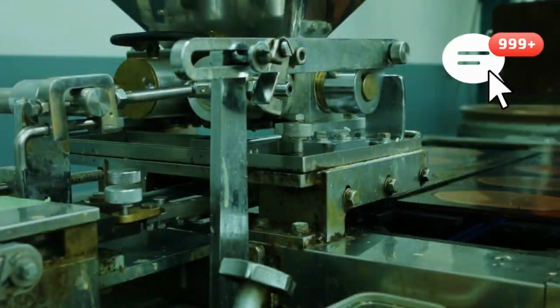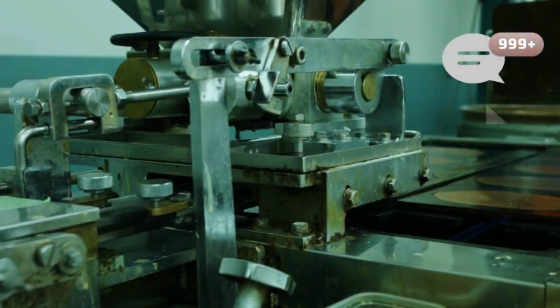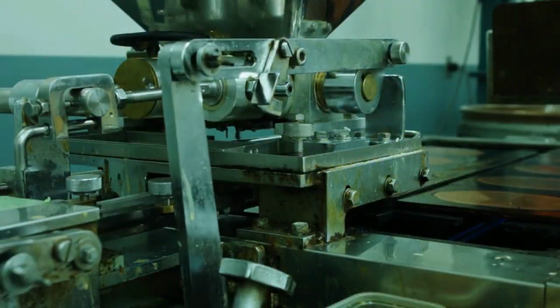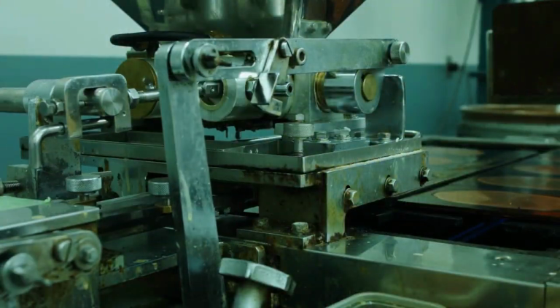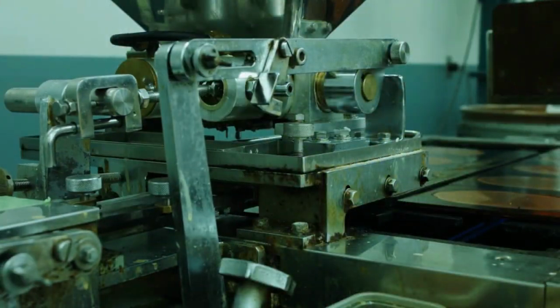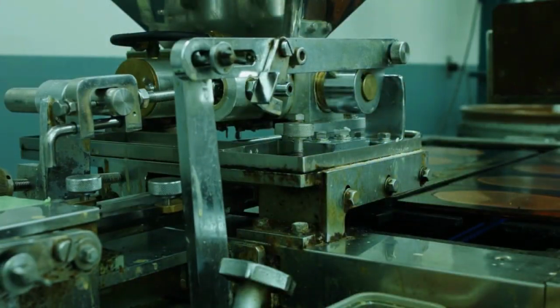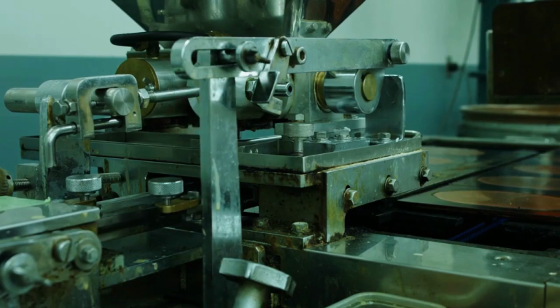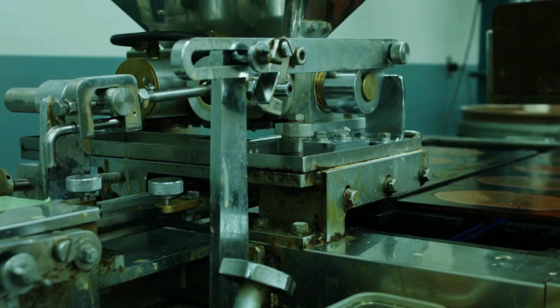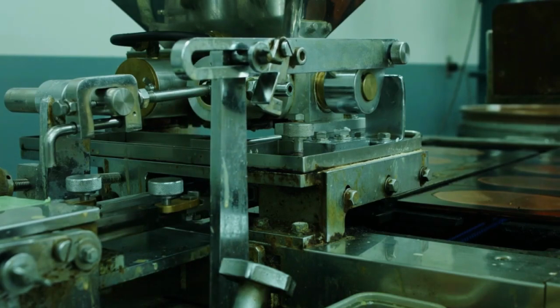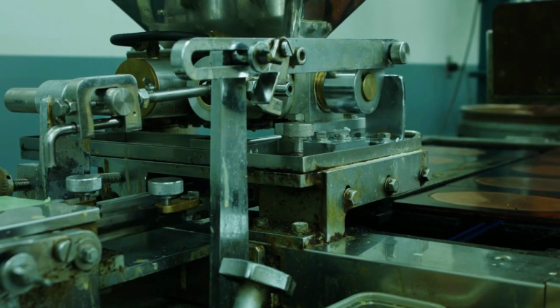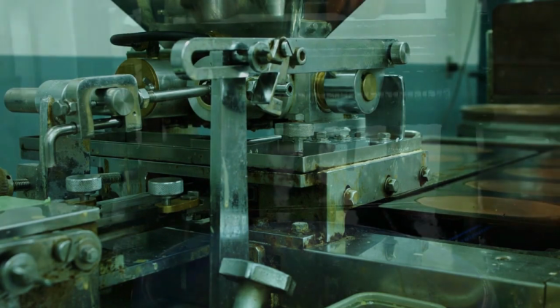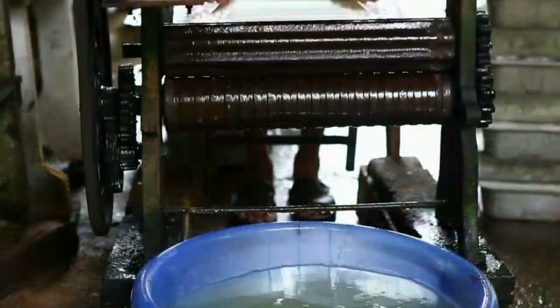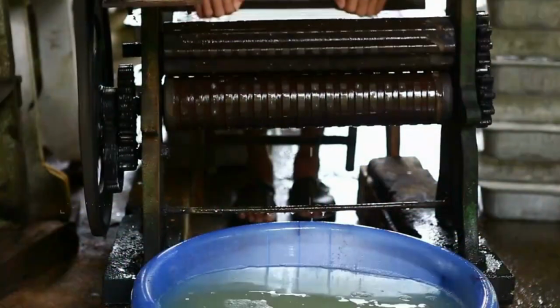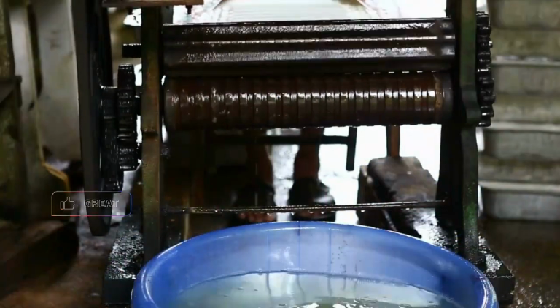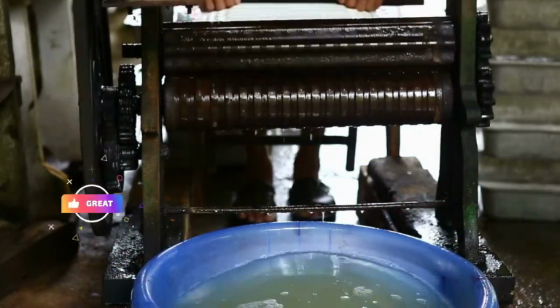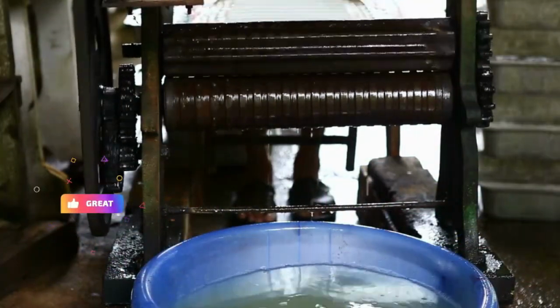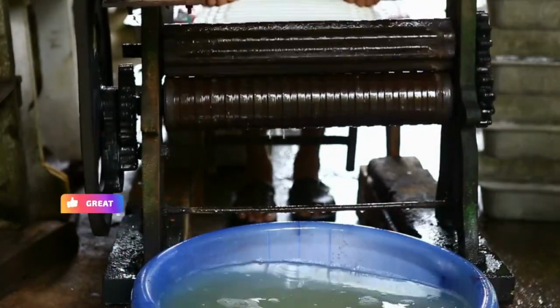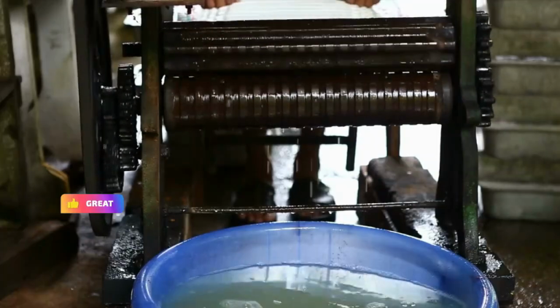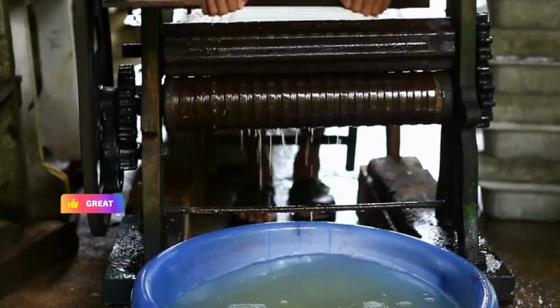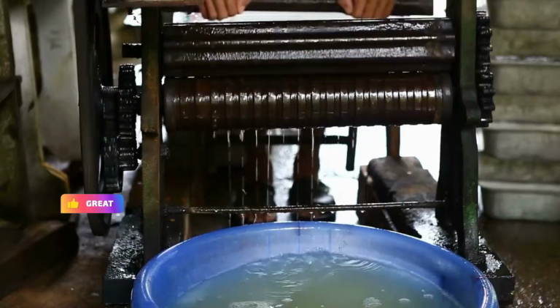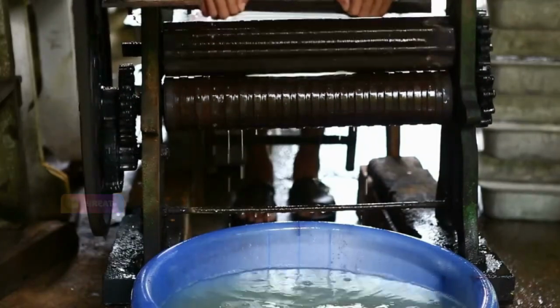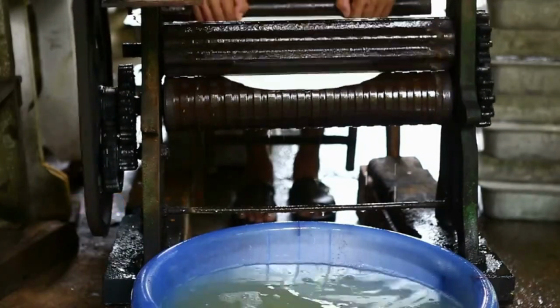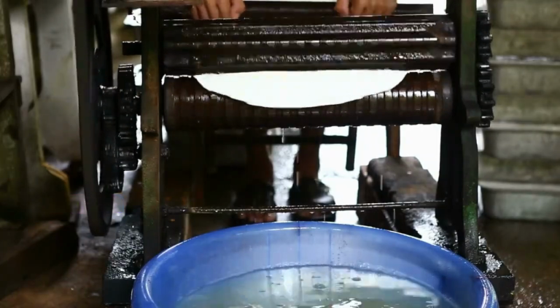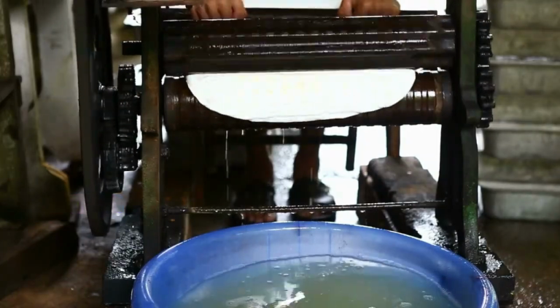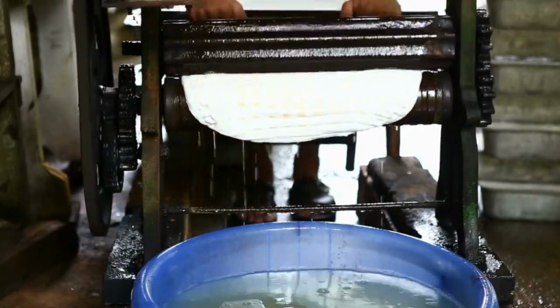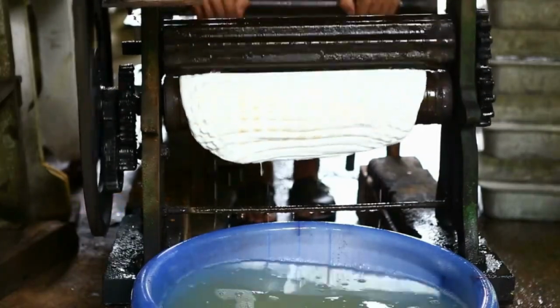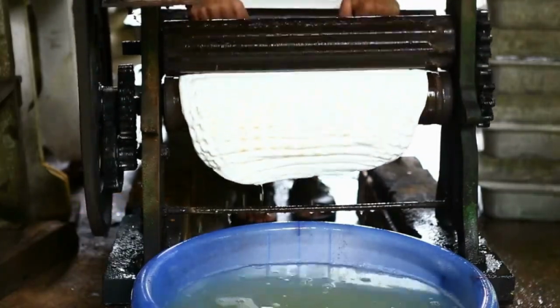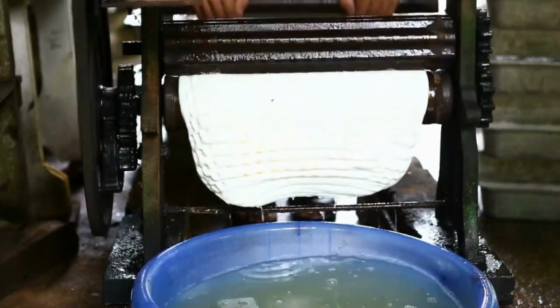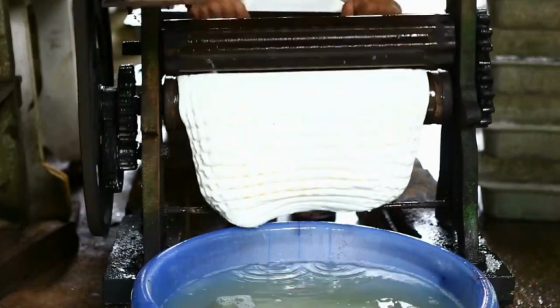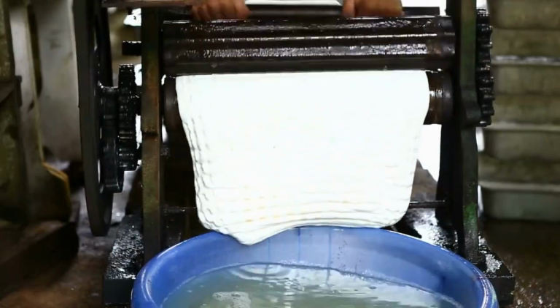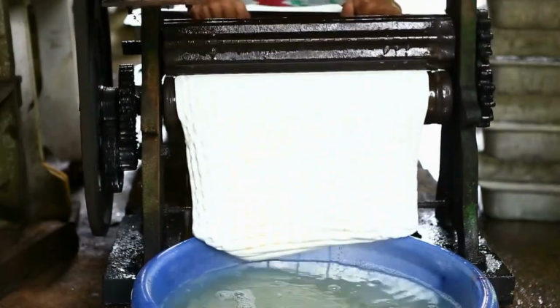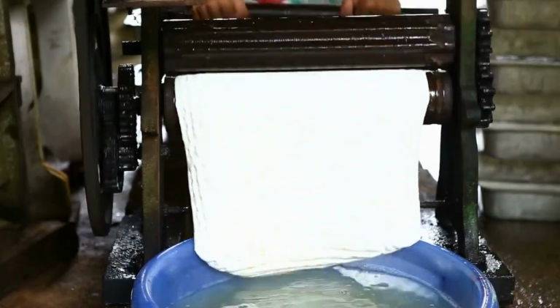The balloon manufacturing process is mostly automated. Liquid latex is sent through treatment processes, colors are added, the latex is shaped, and the outer surface of the balloons may be stamped with designs.